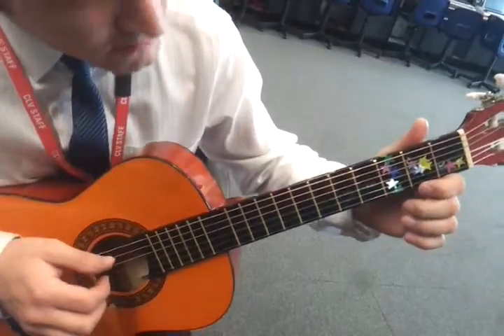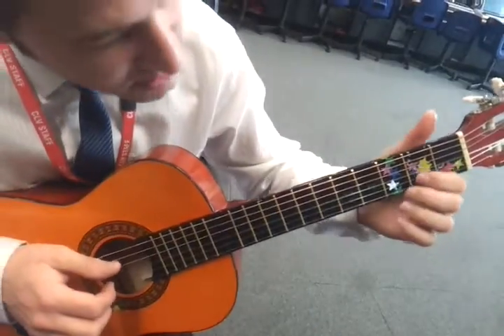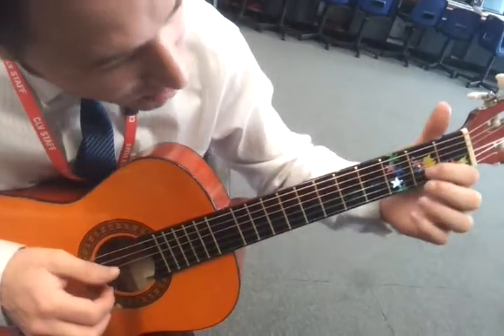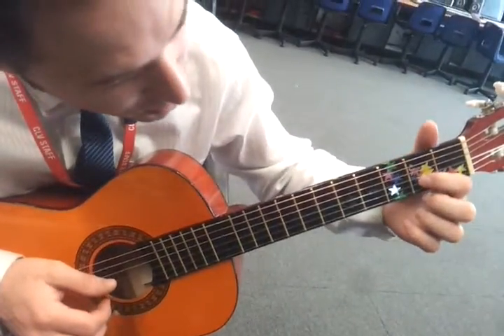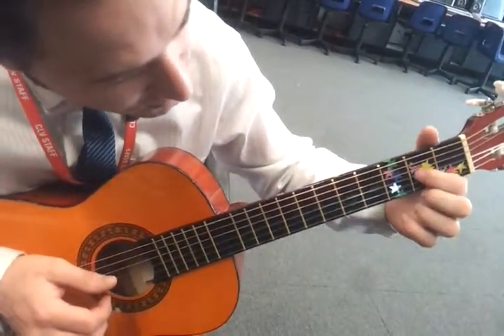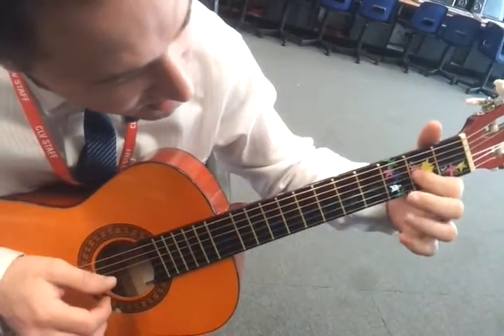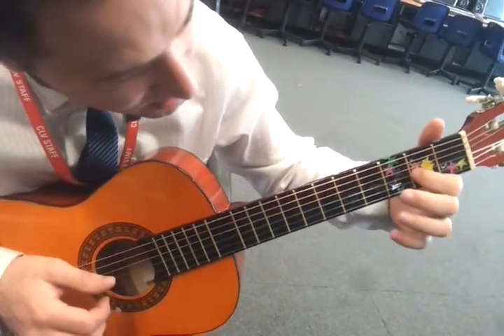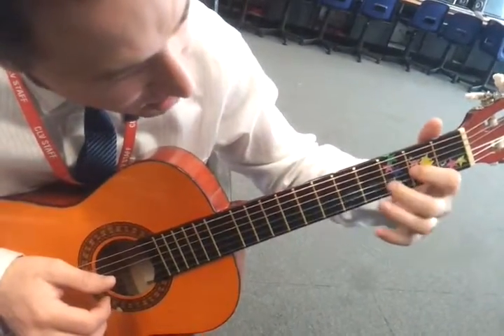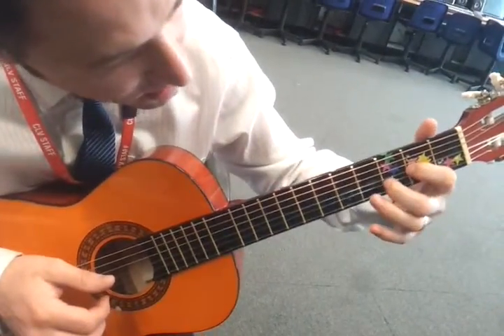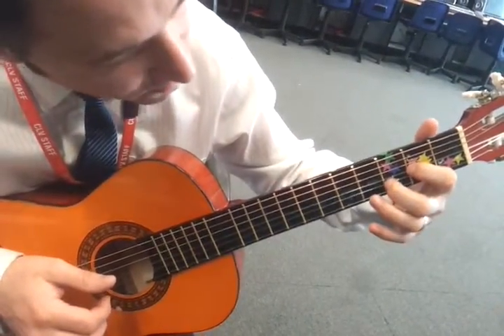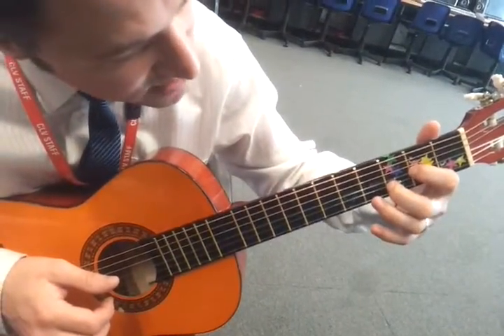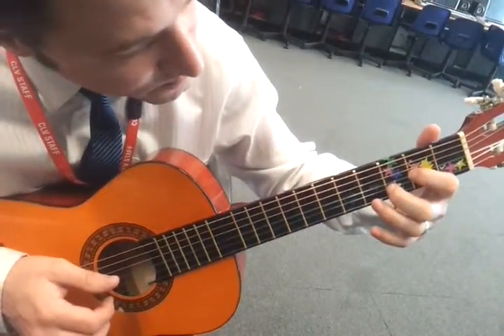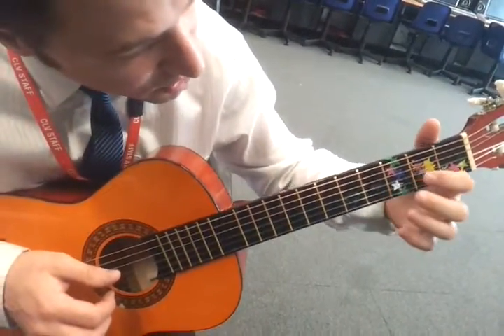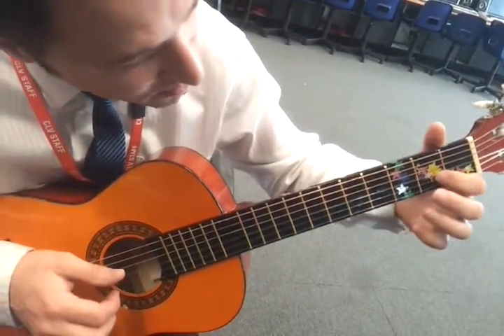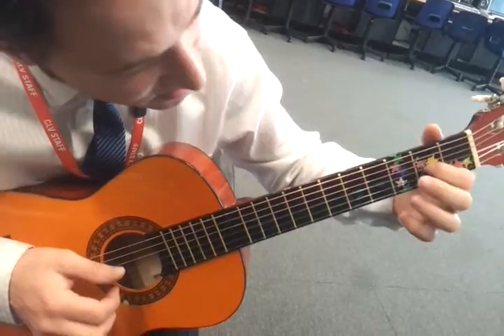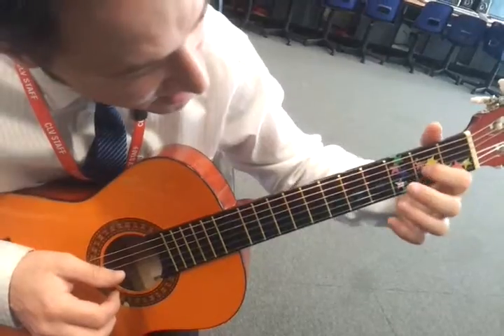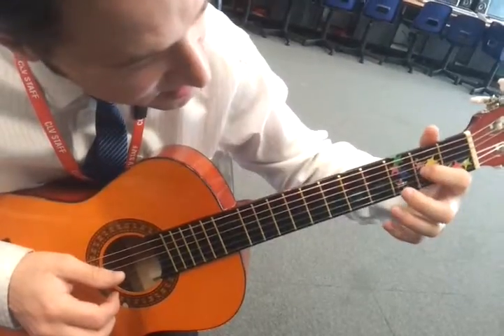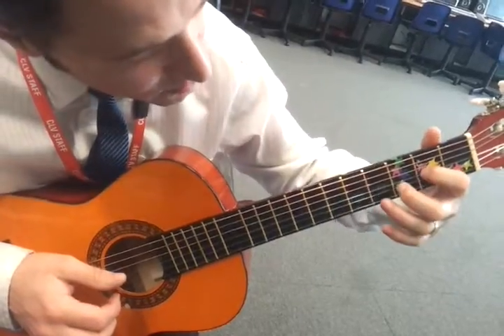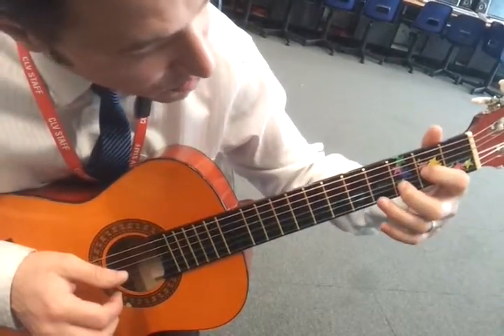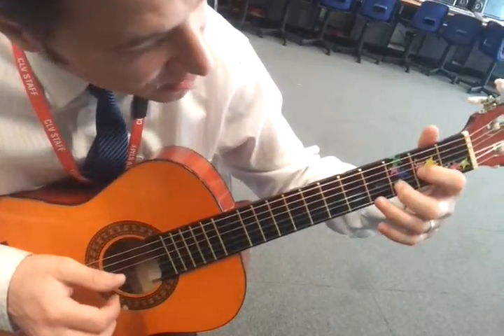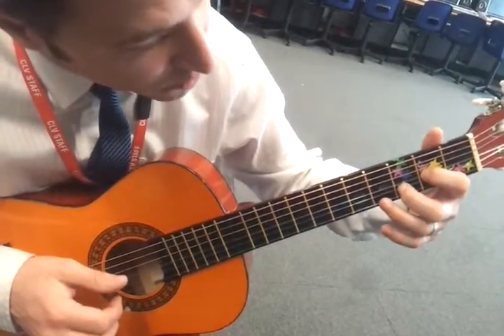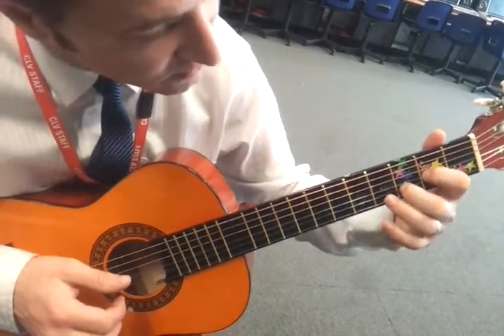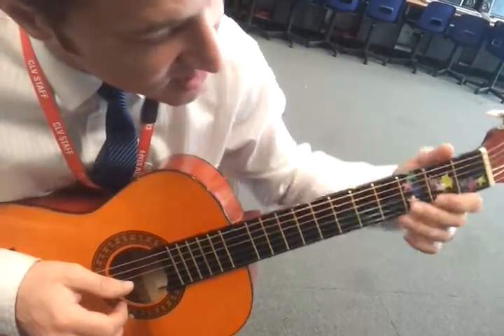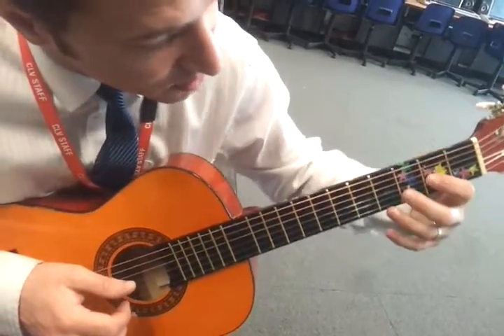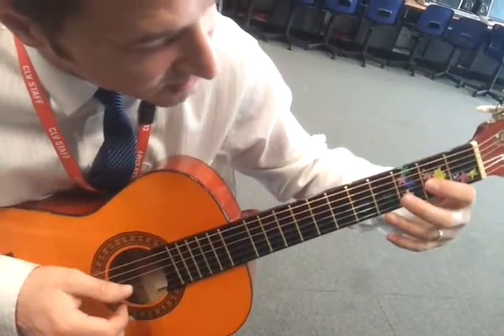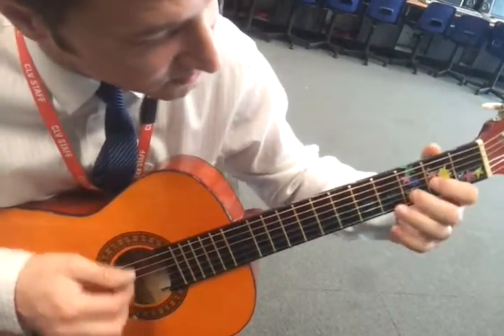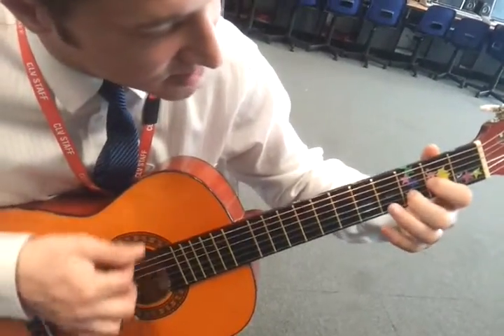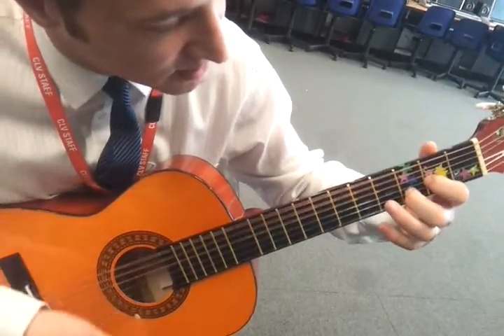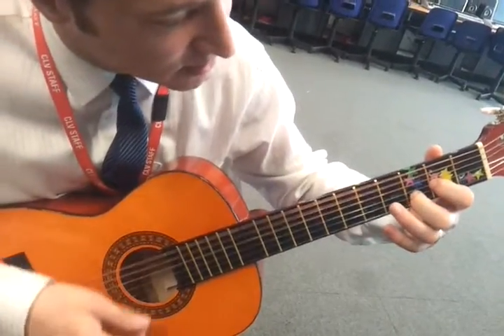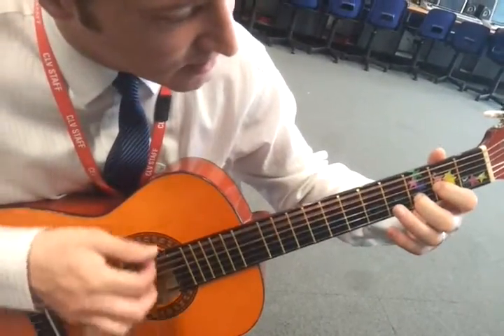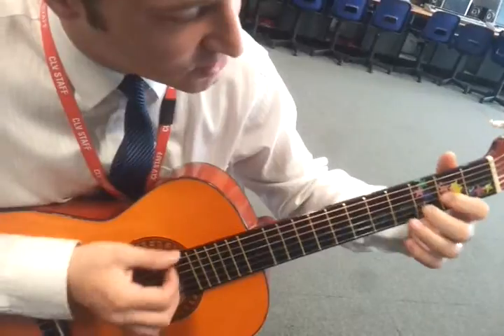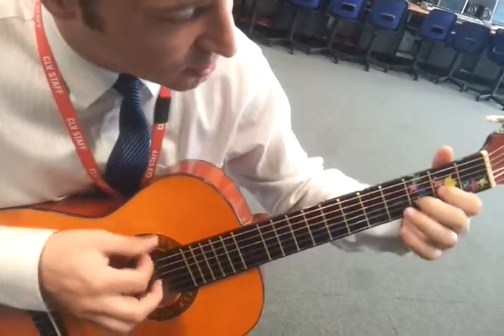For the guitar, you're going to put two fingers on the frets — on the silver stickers — pressing quite hard with your fingertips, not with the flats of your fingers, and then you can strum all of the strings.